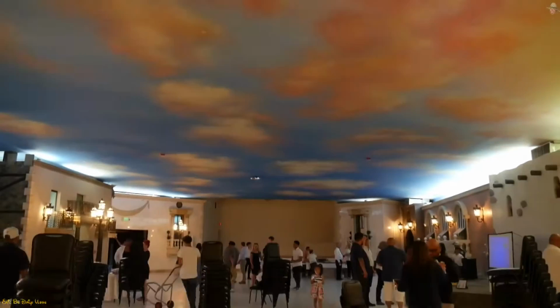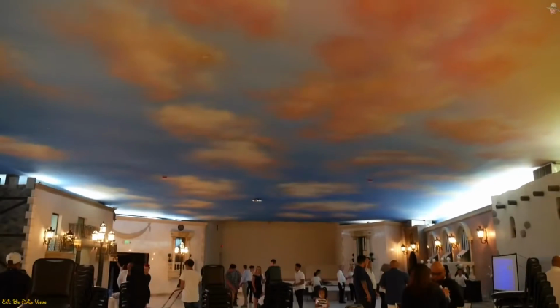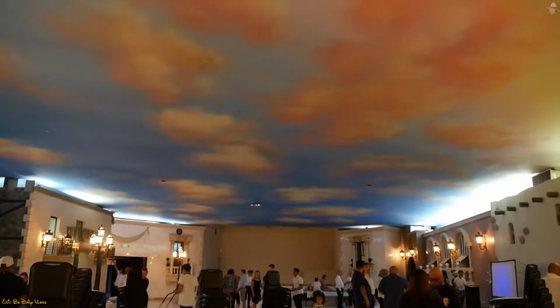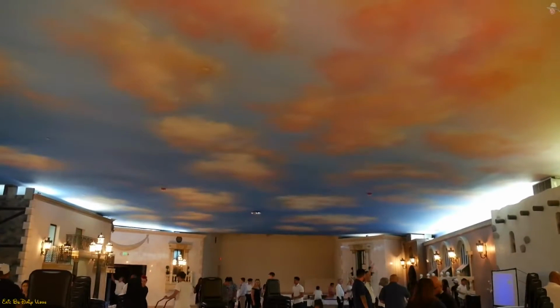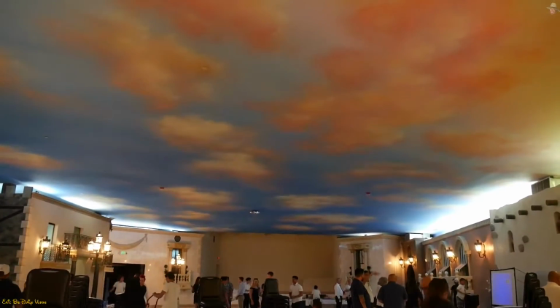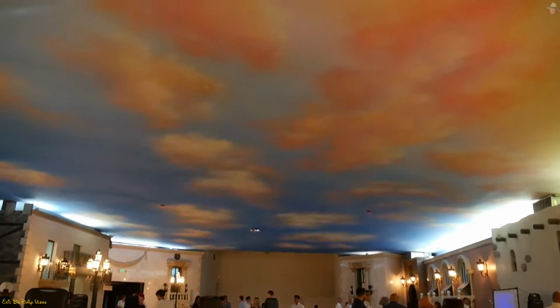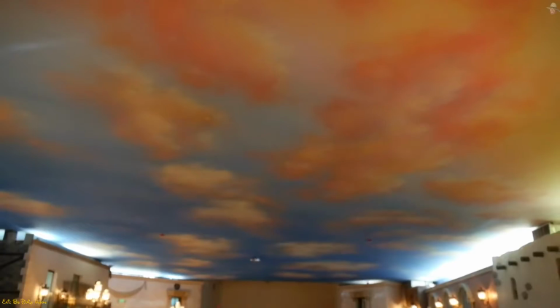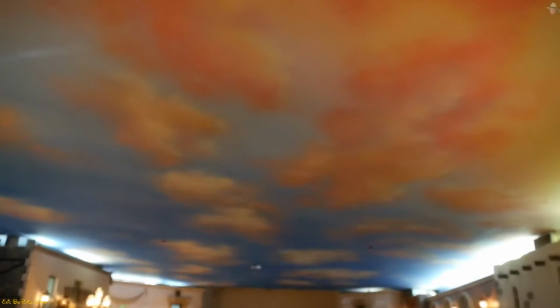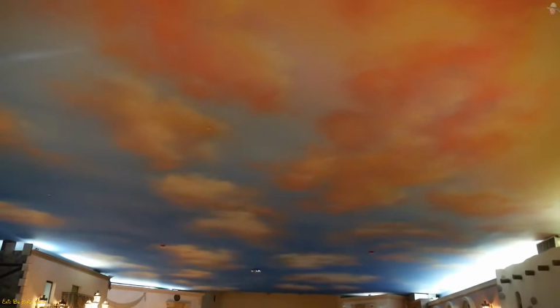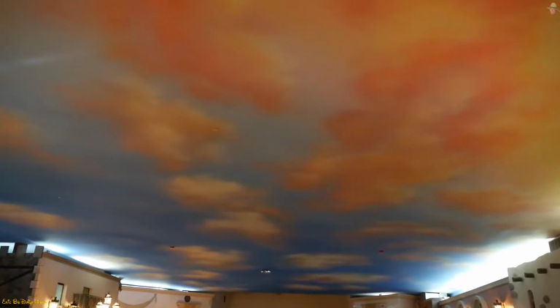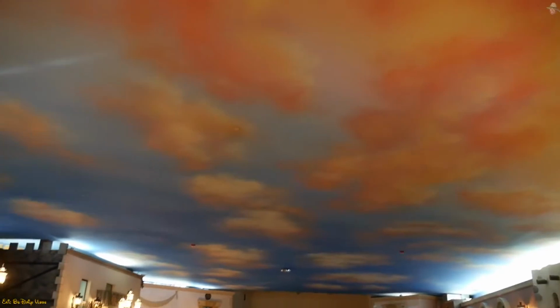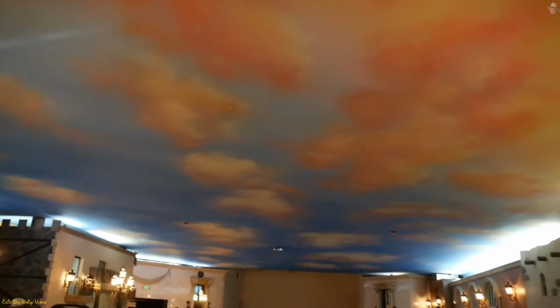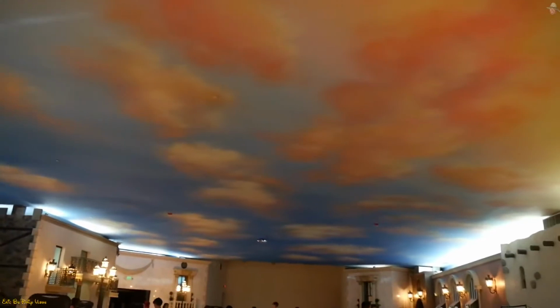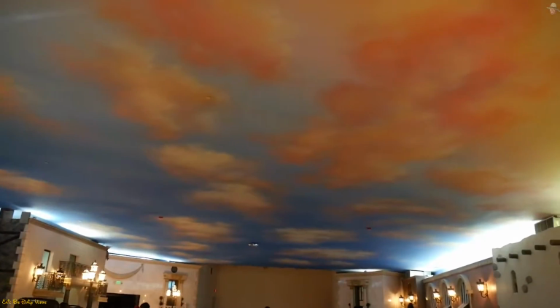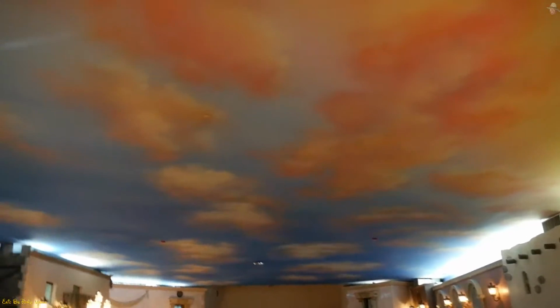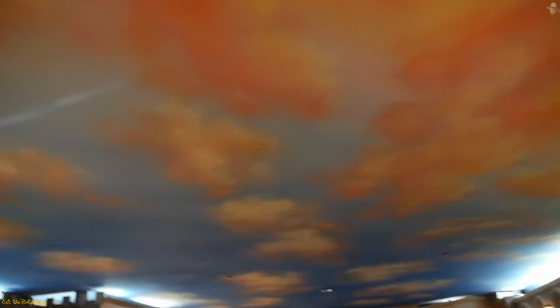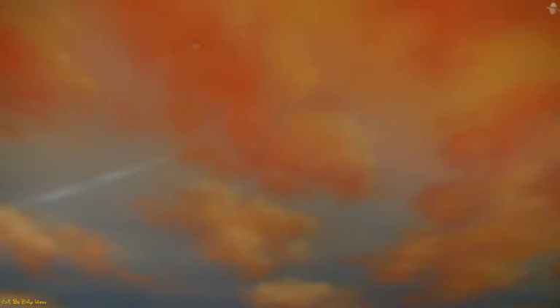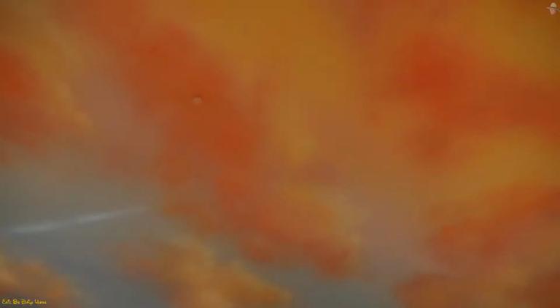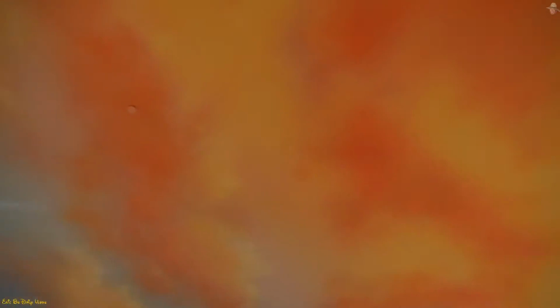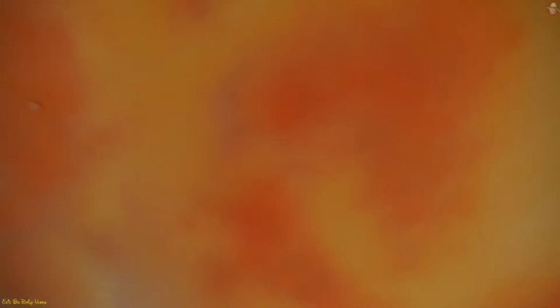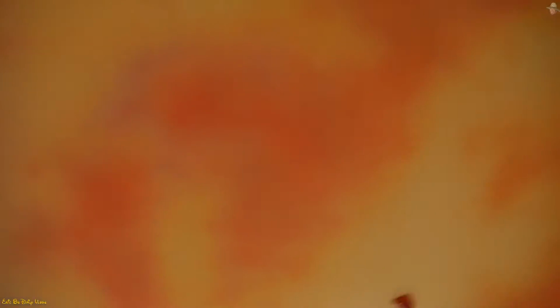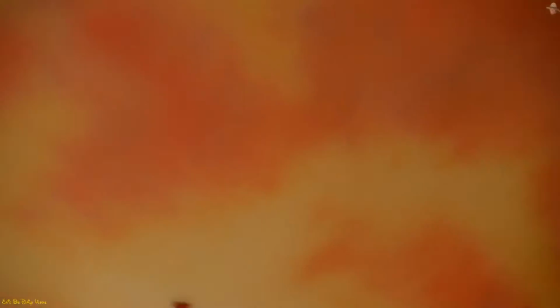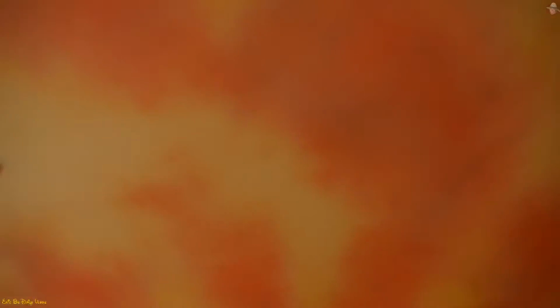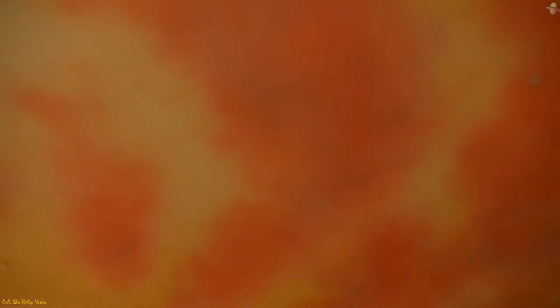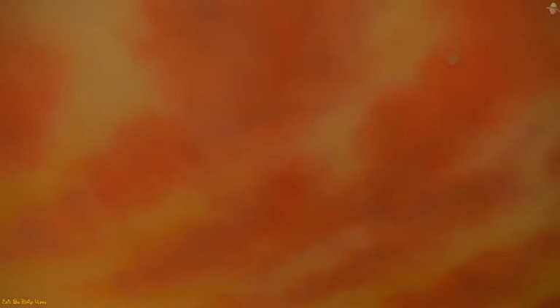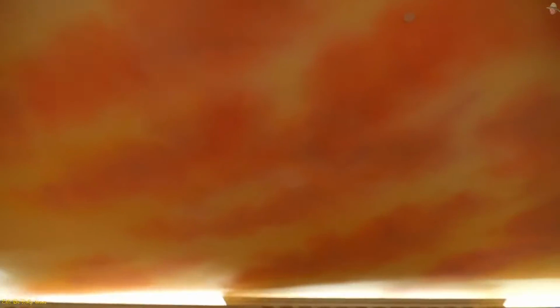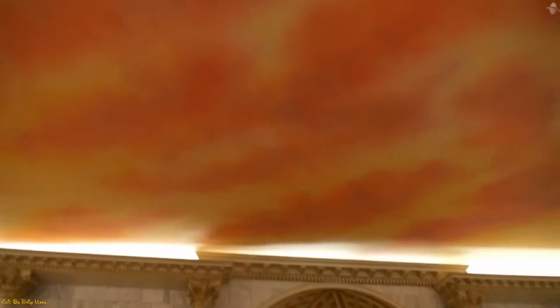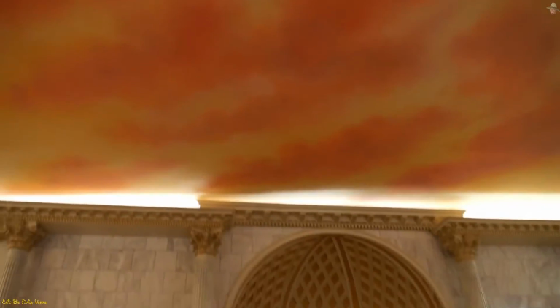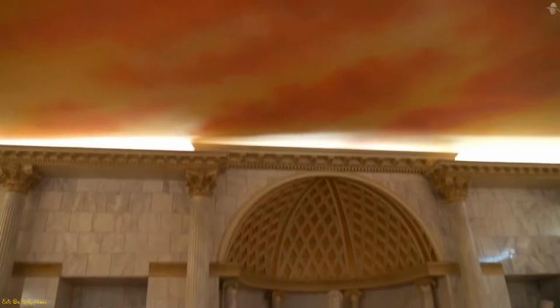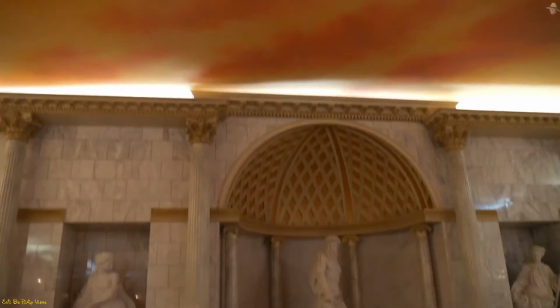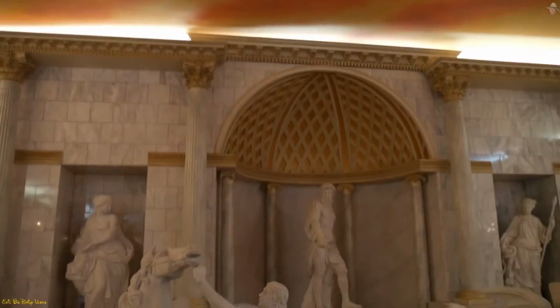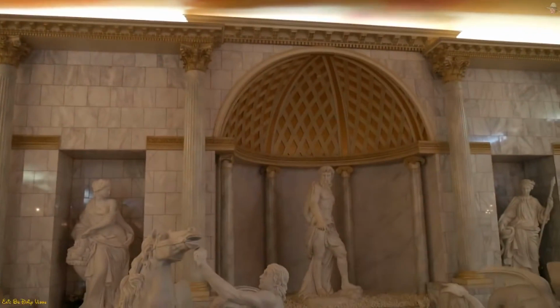The cool thing about the ceiling — check out the ceiling. It goes from blue skies to sunset right down here, overlooking Rome.